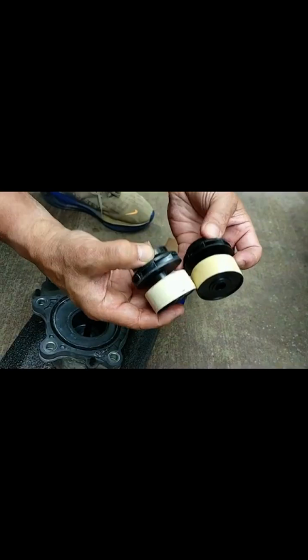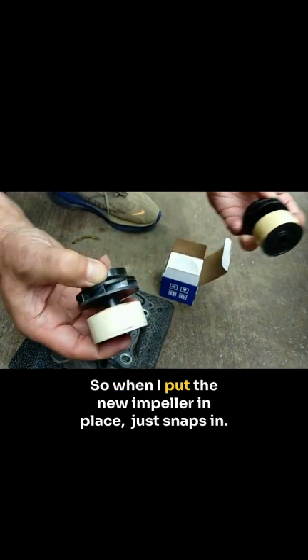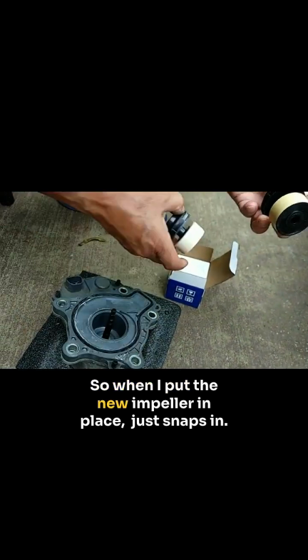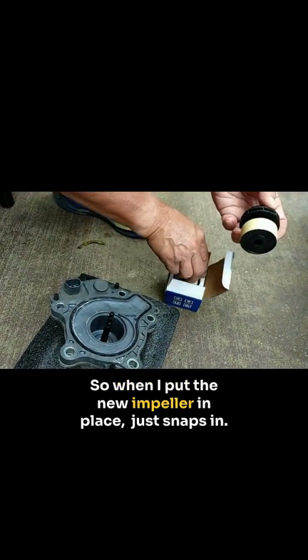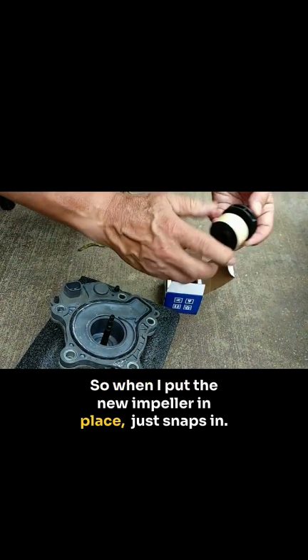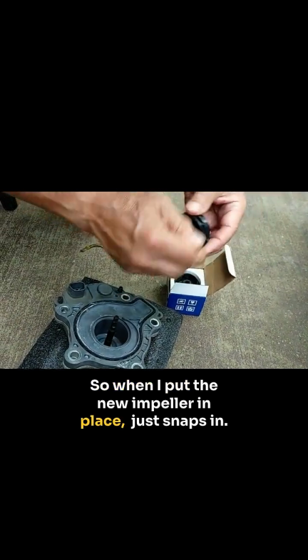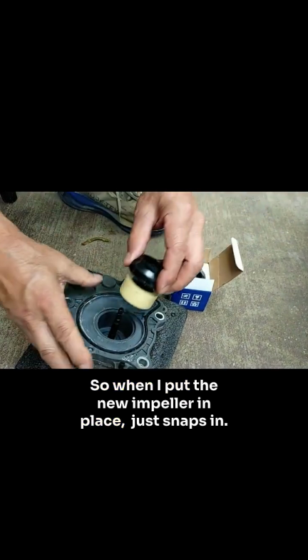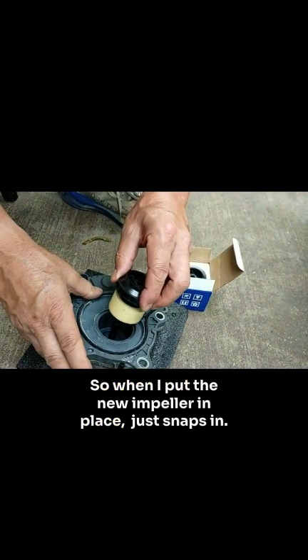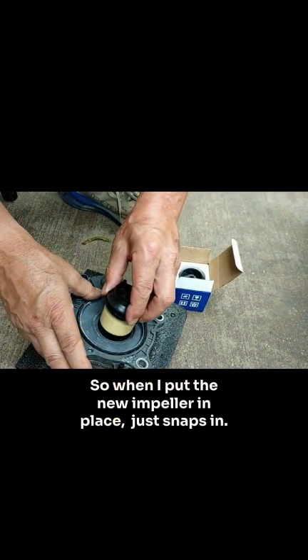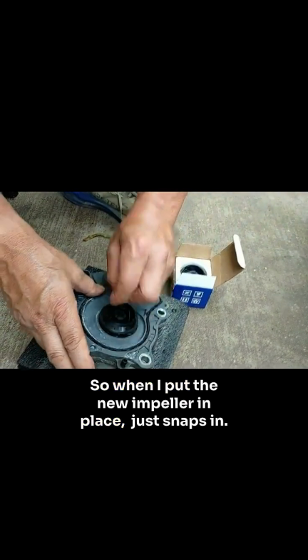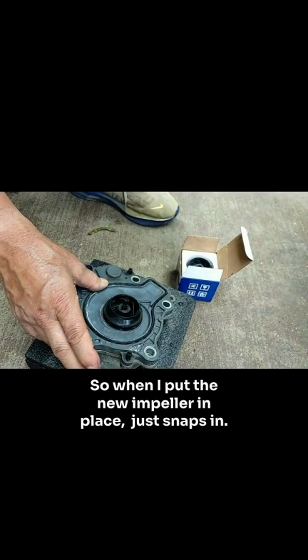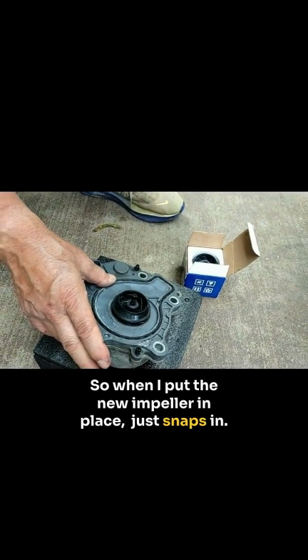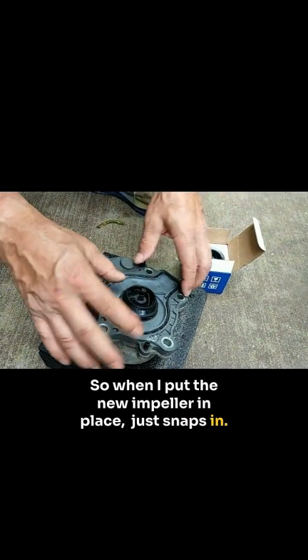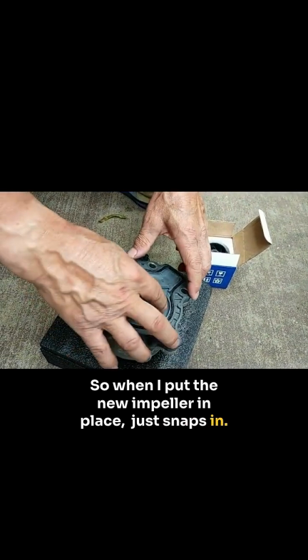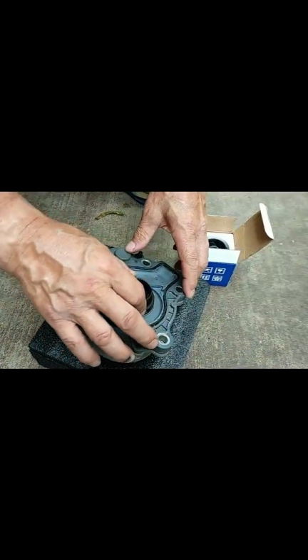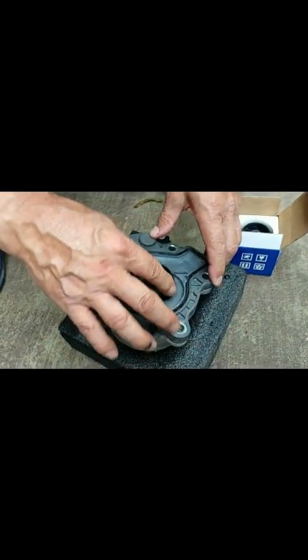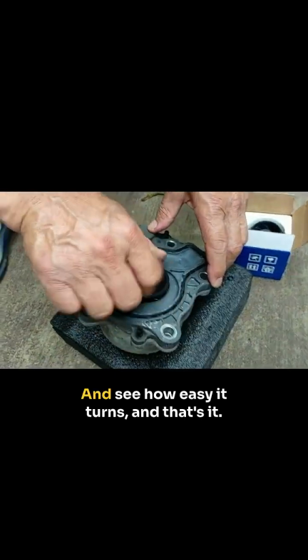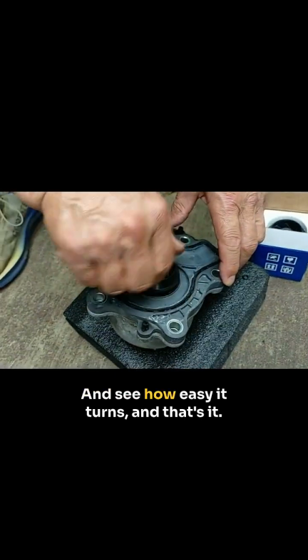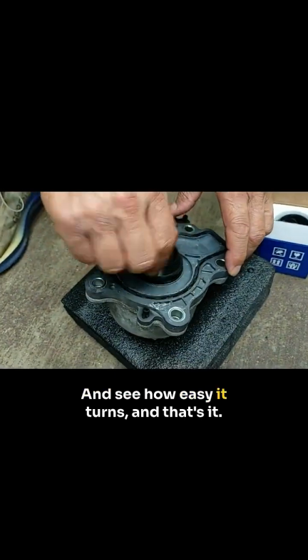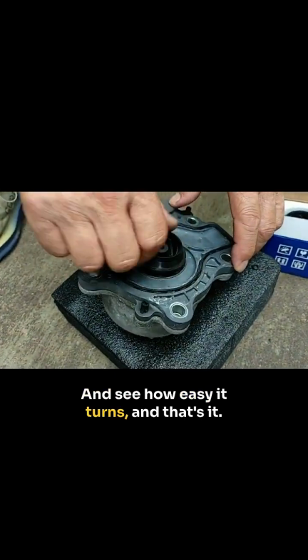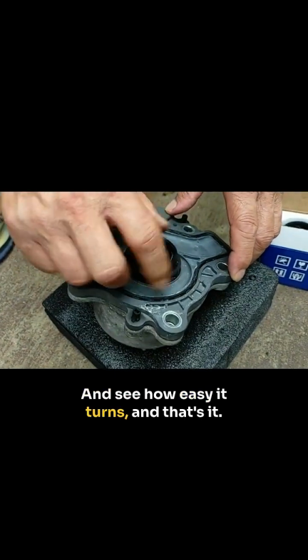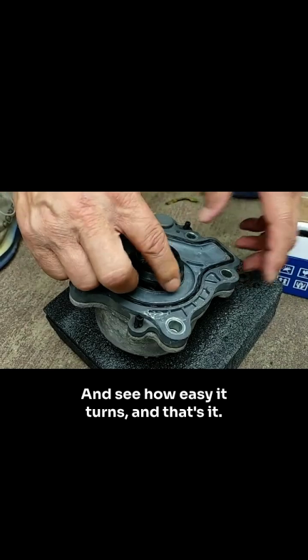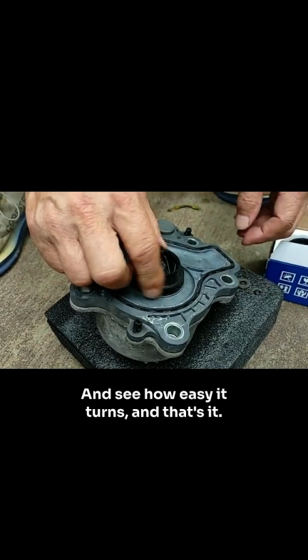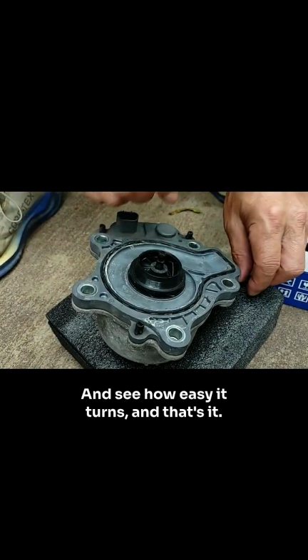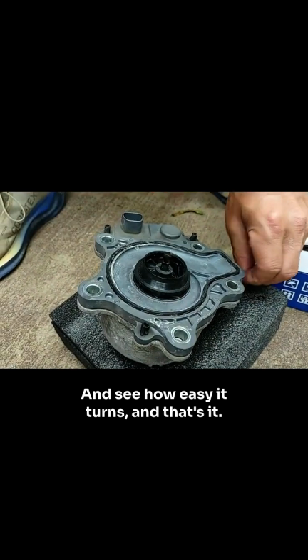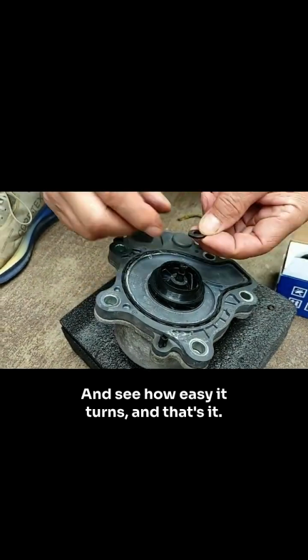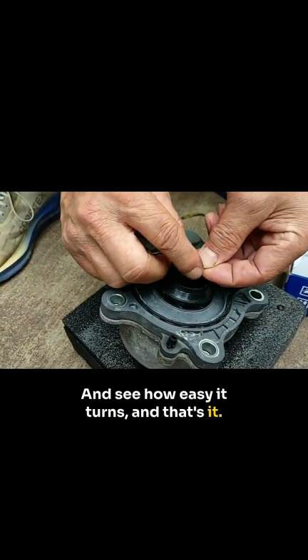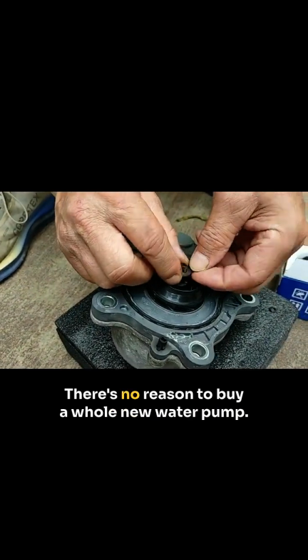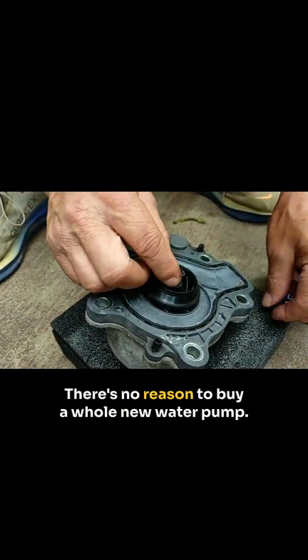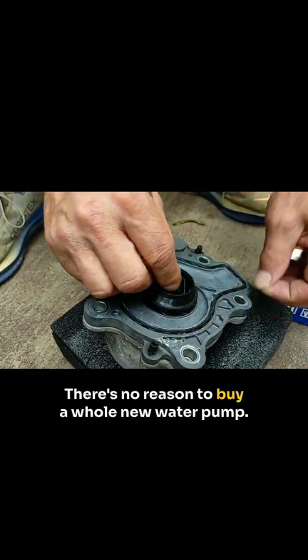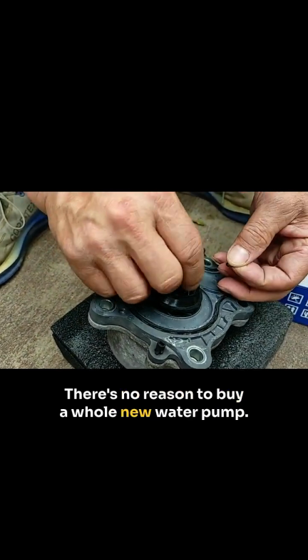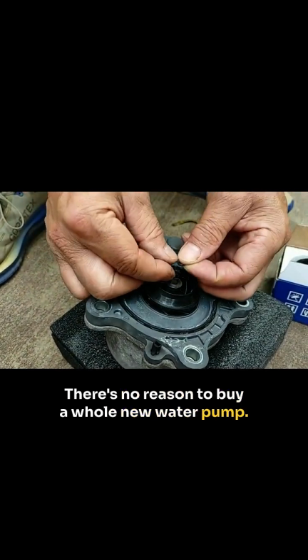When I put the new impeller in place, it just snaps in. See how easy it turns? And that's it — there's no reason to buy a whole new water pump.